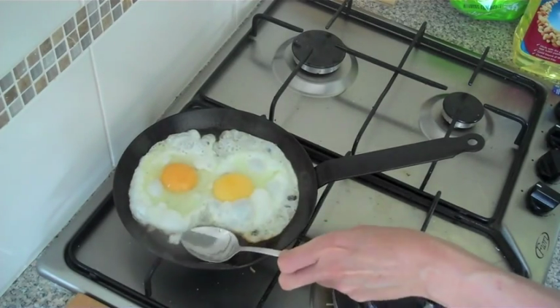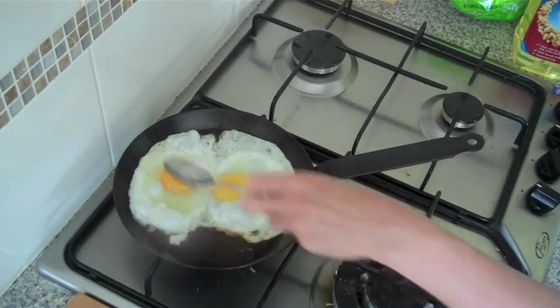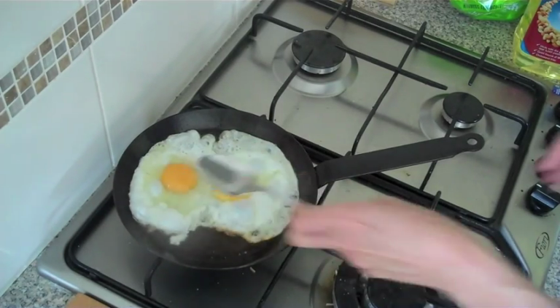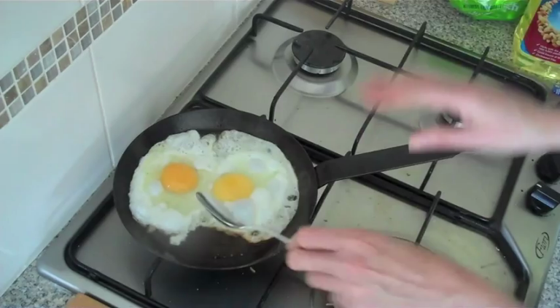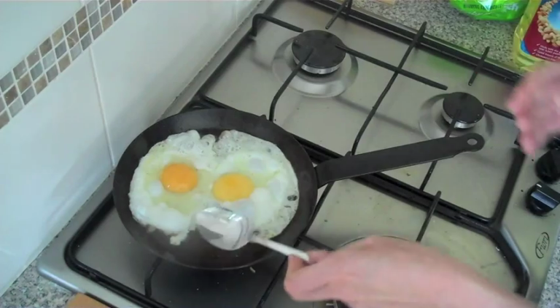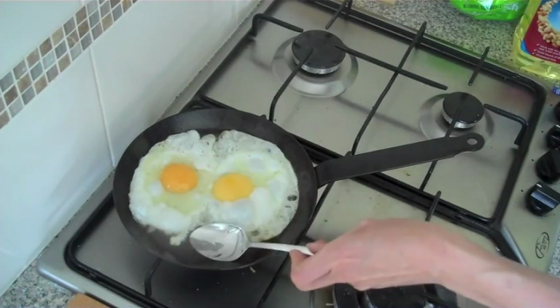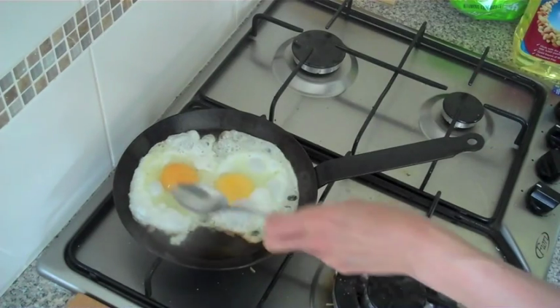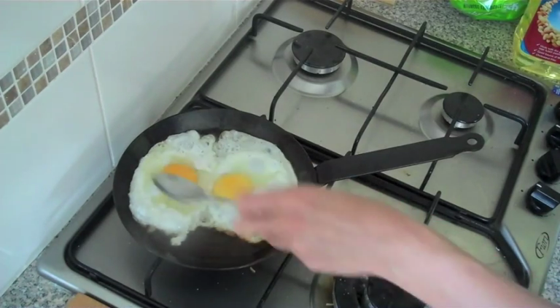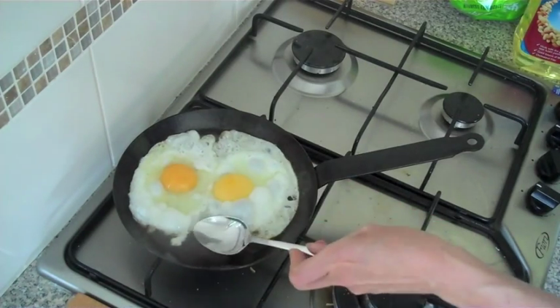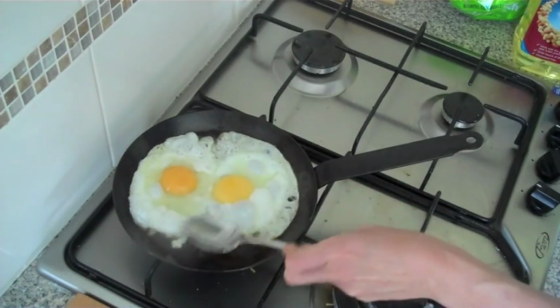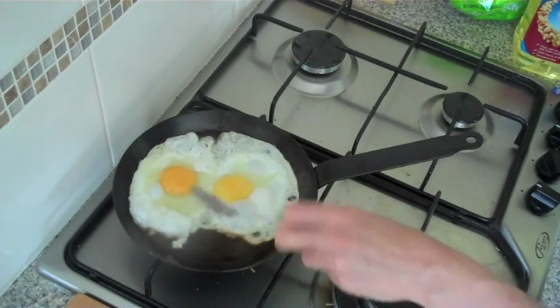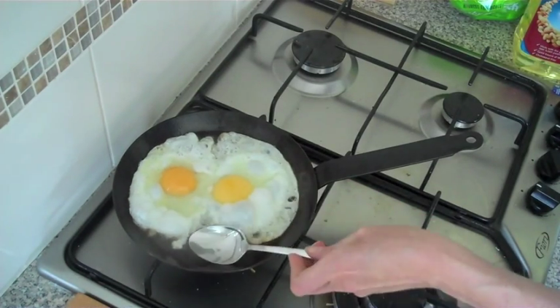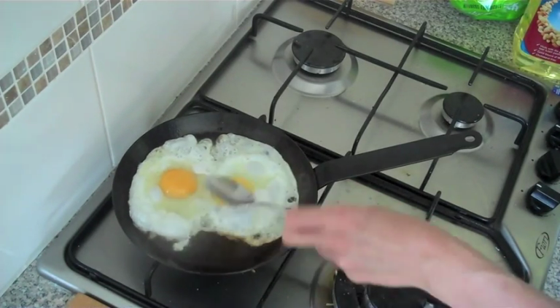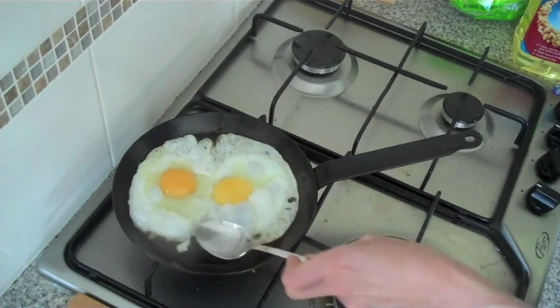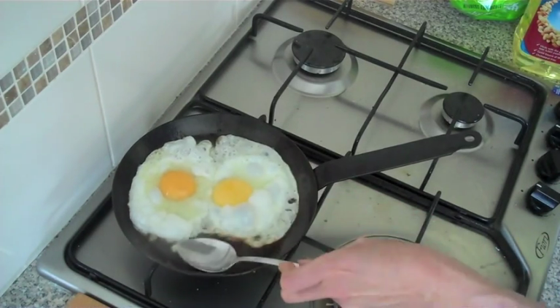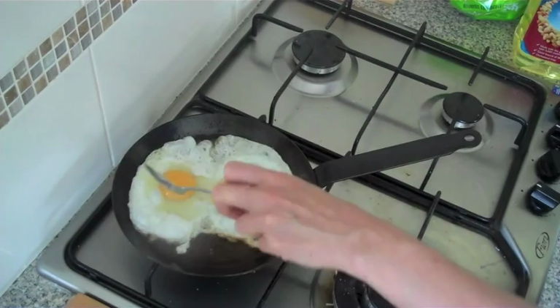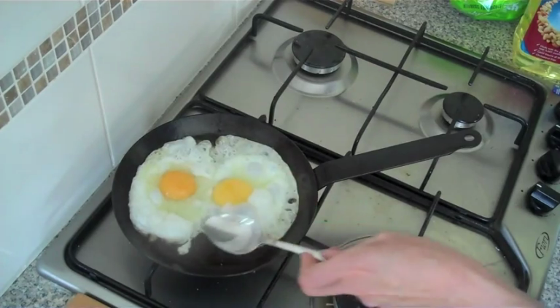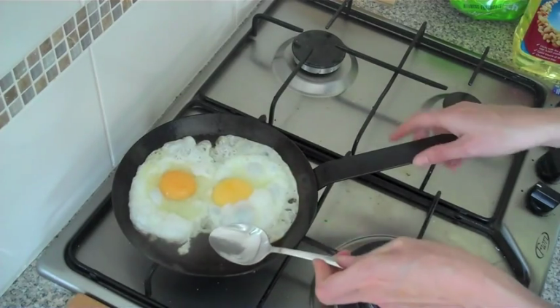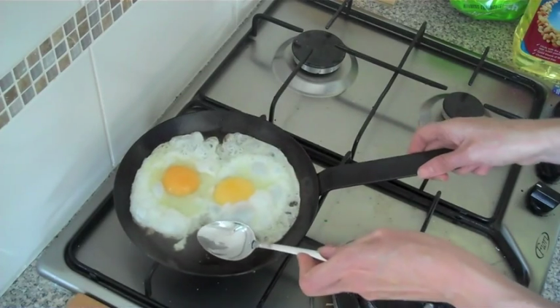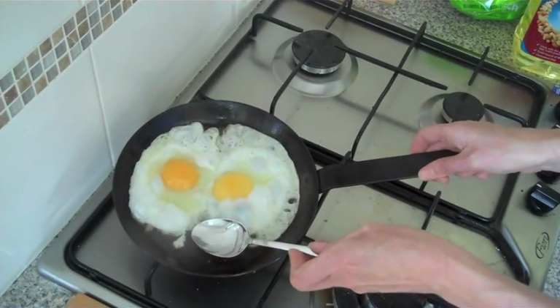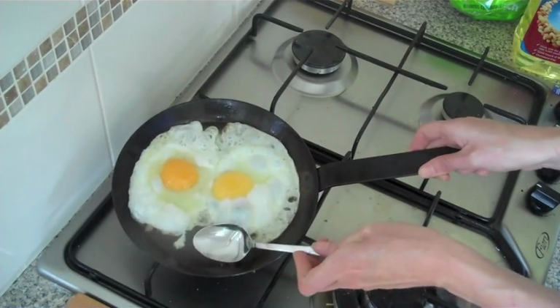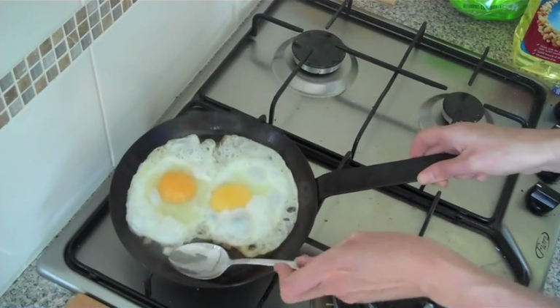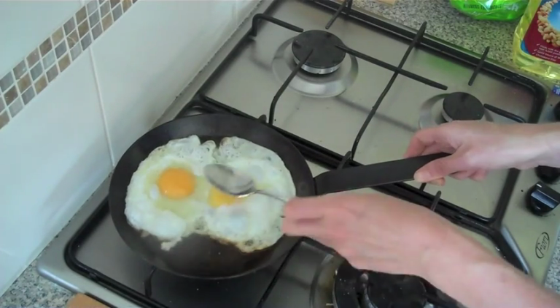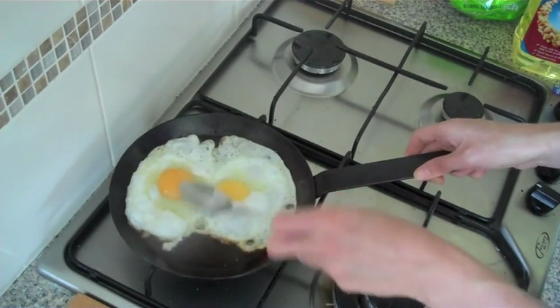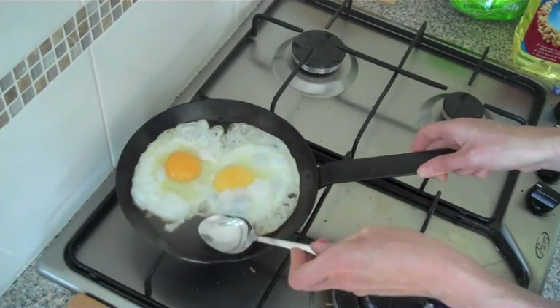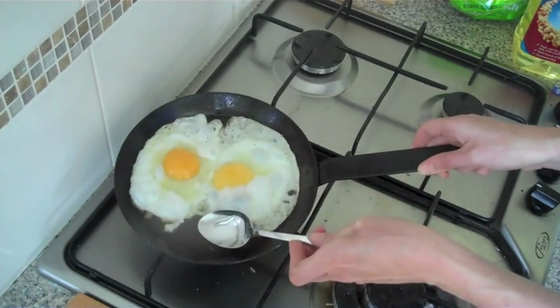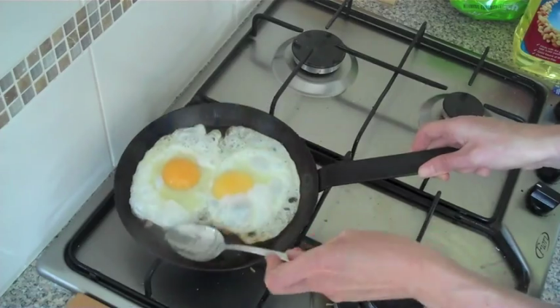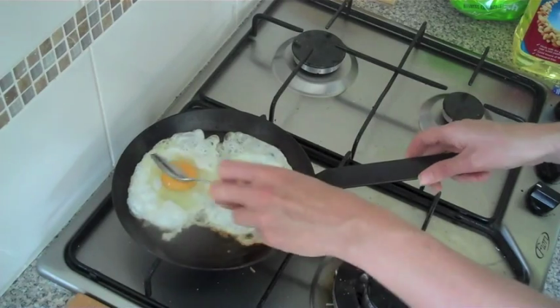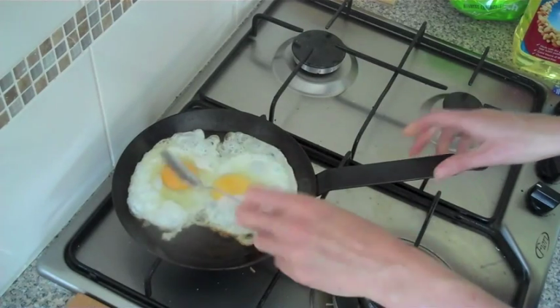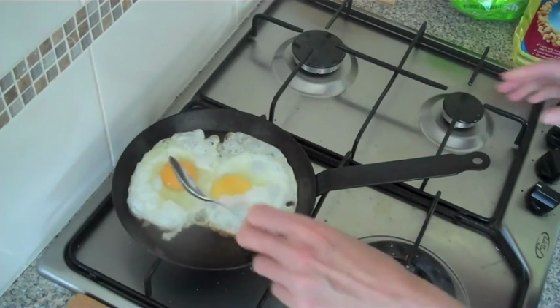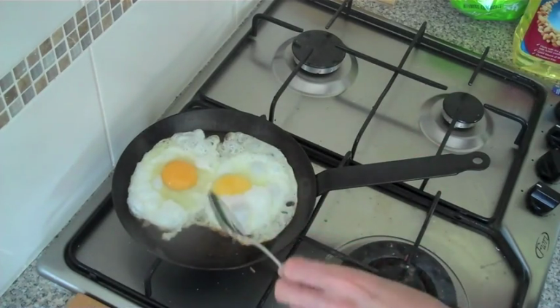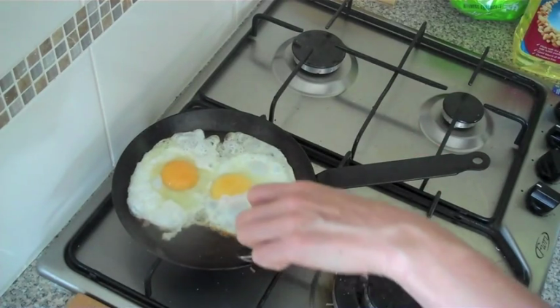Don't worry about having too much oil because when we serve it, it'll get rid of the oil, so don't need to stress about that. I love all the crispy golden bits on the edges.